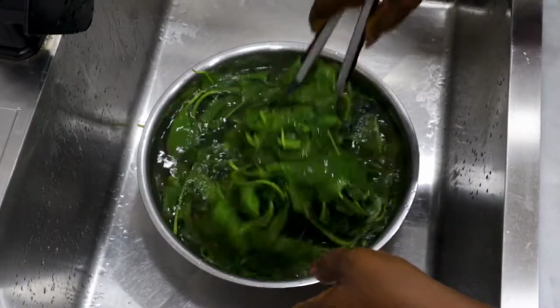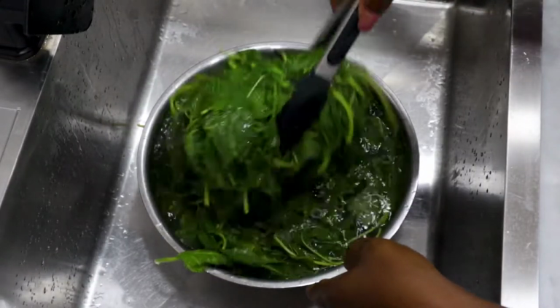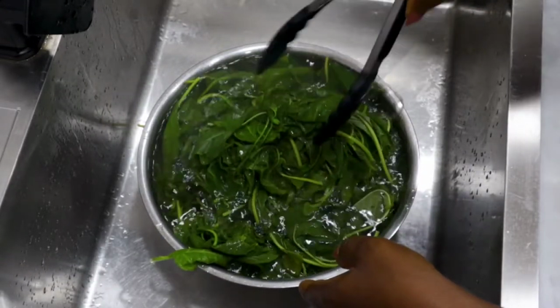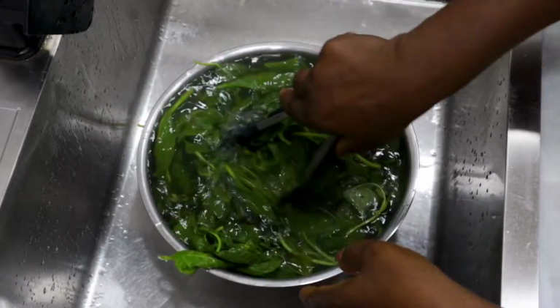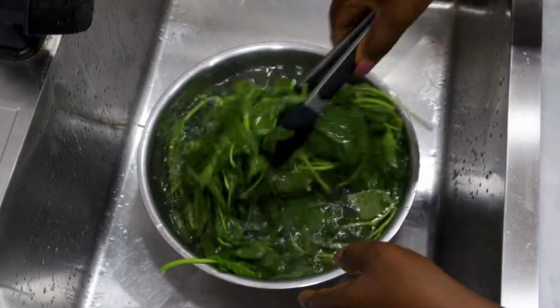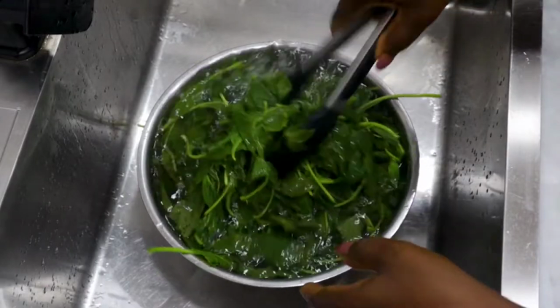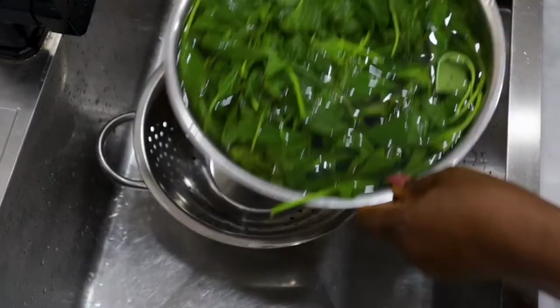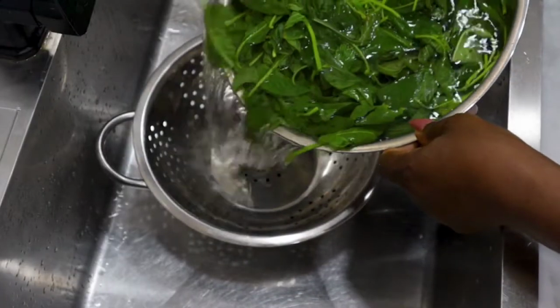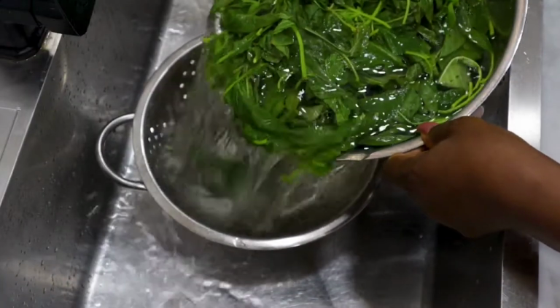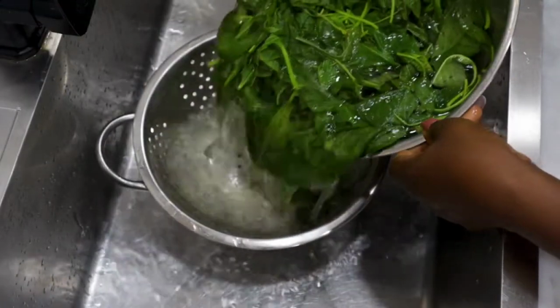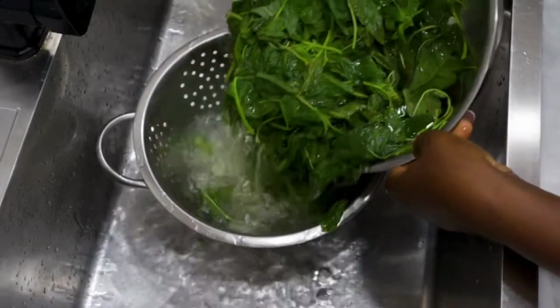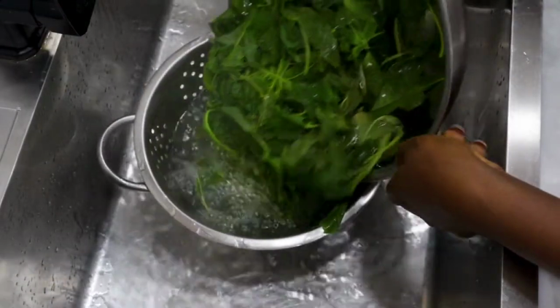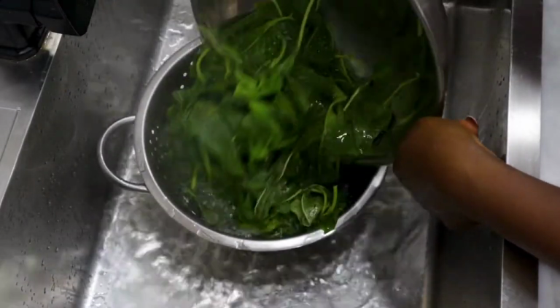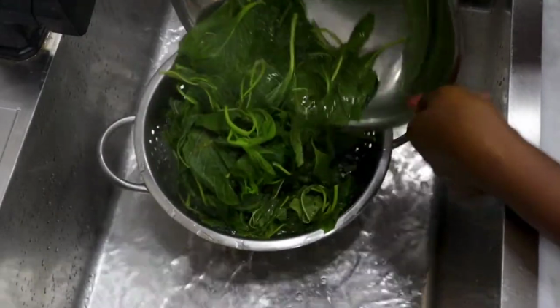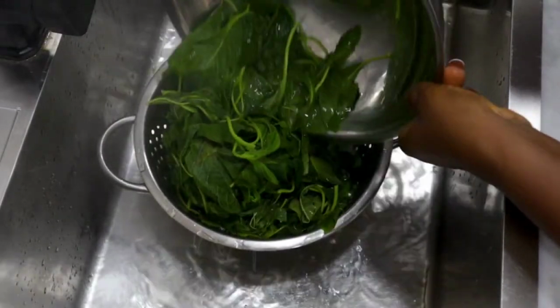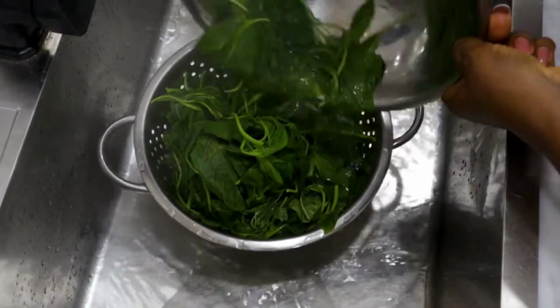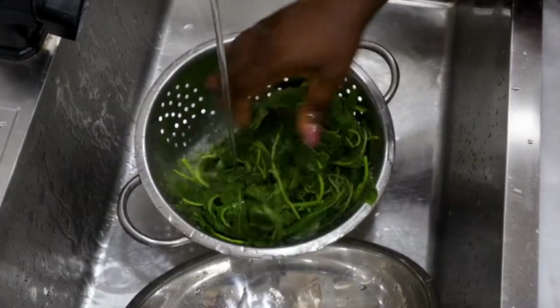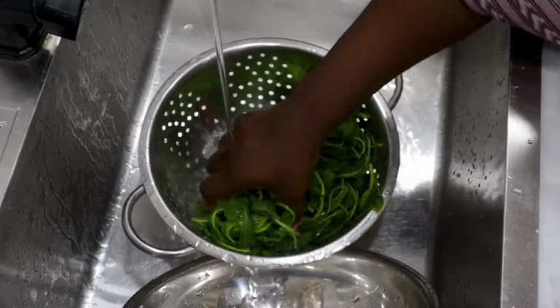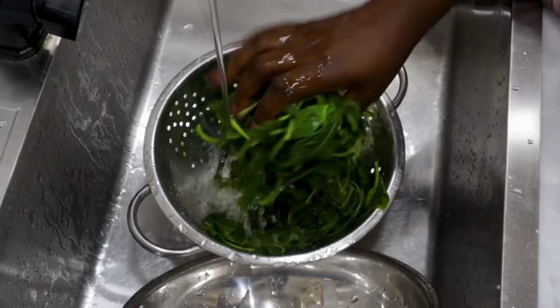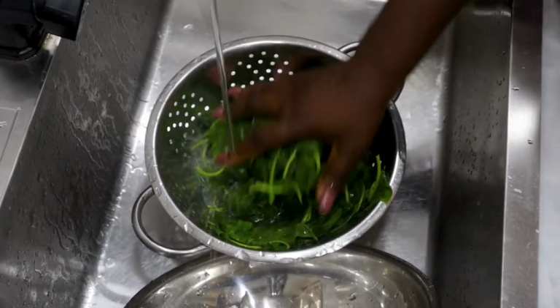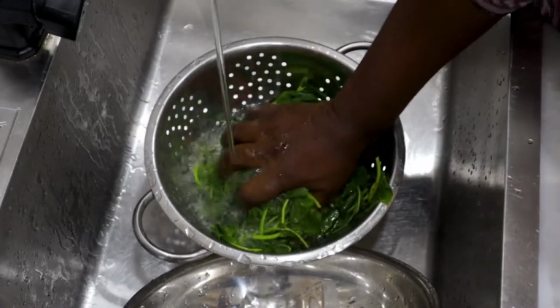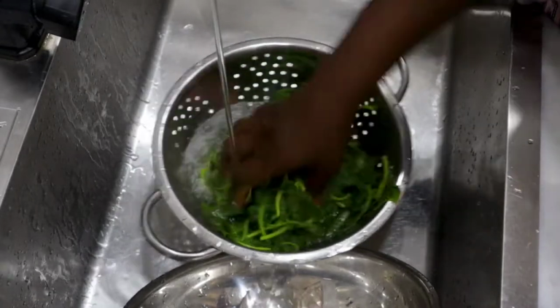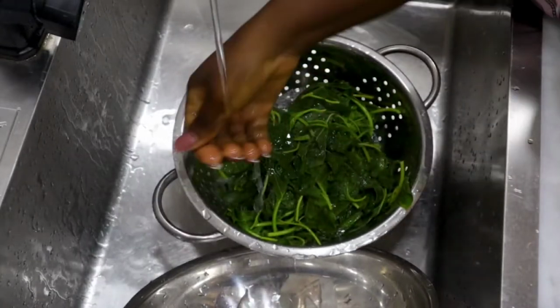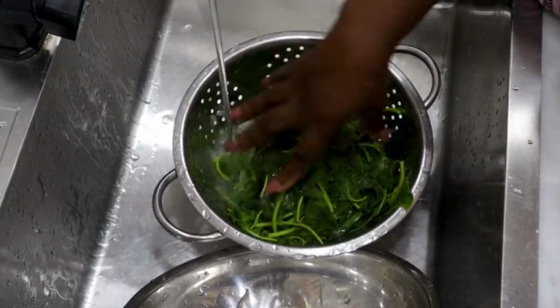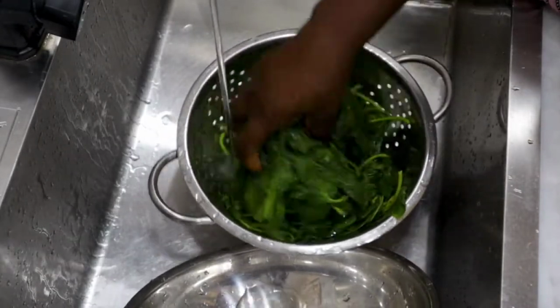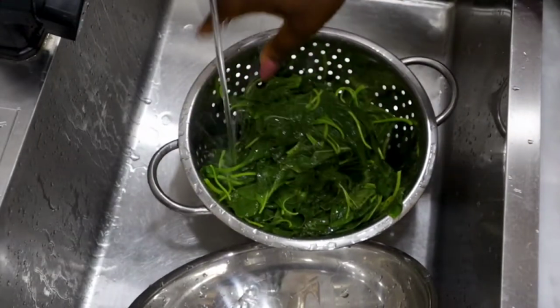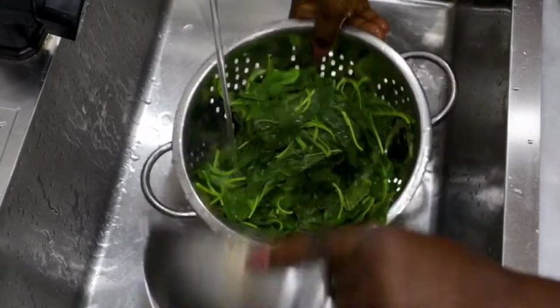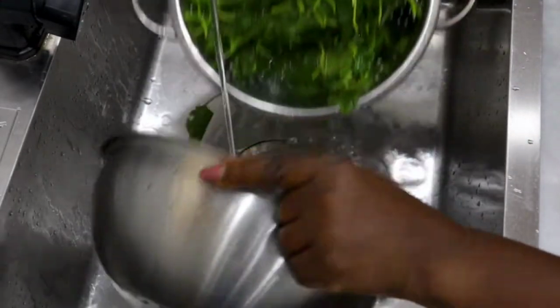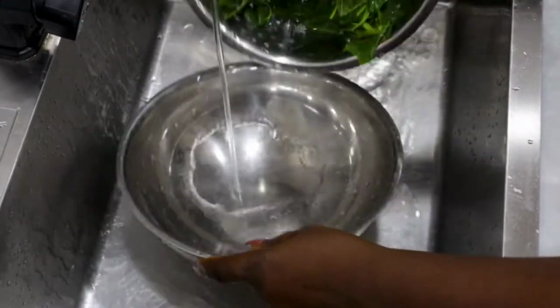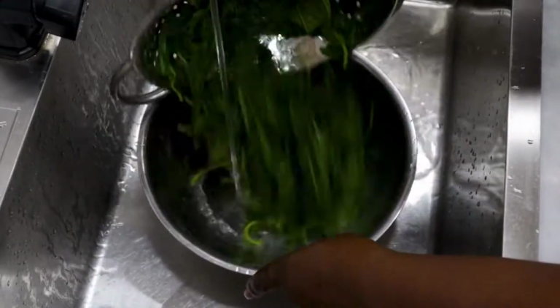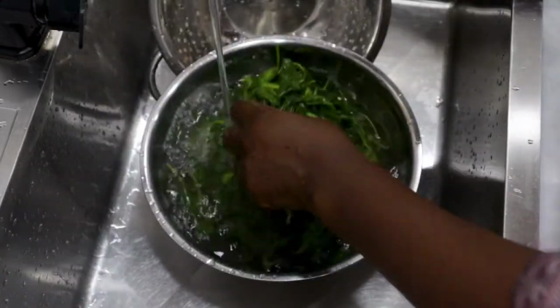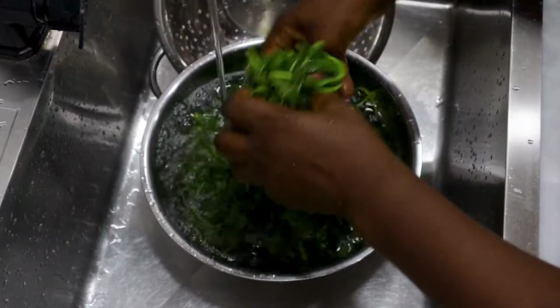After sieving, you just want to shock it with some room-temperature water. If you have ice cubes, why not? But if you have room-temperature water, that's just perfect. I just make sure the cooking process stops immediately.